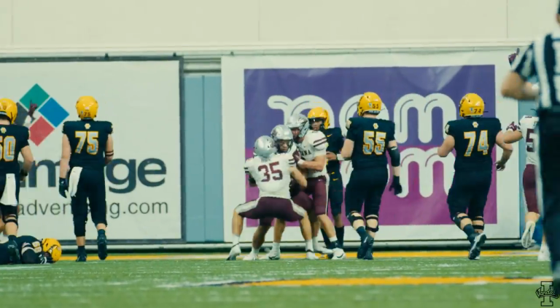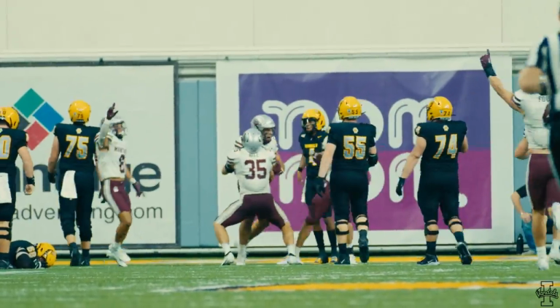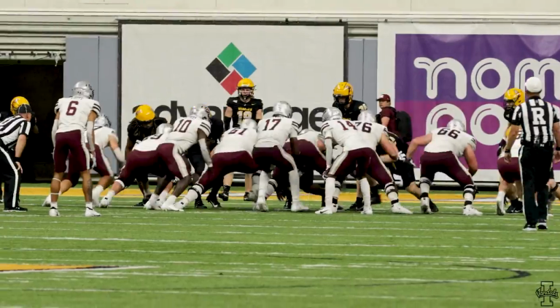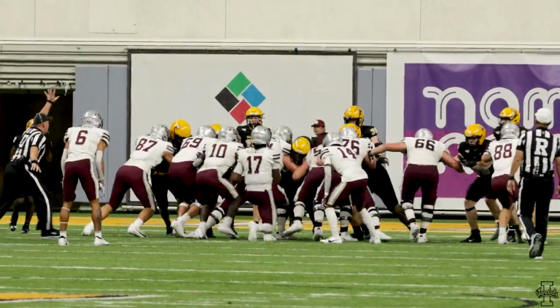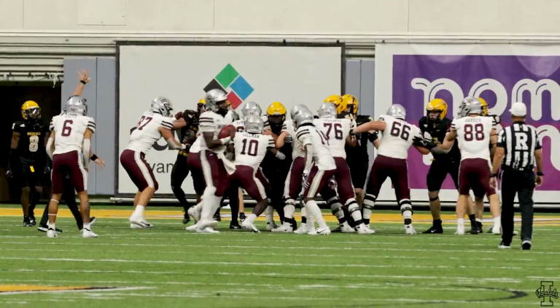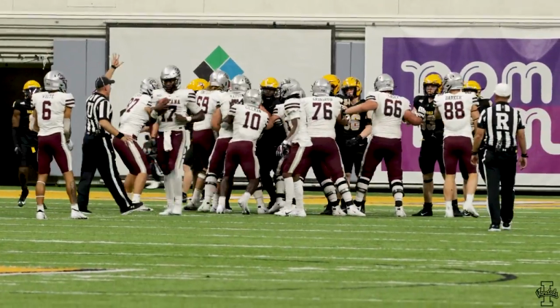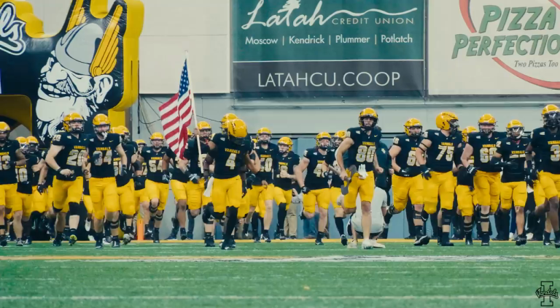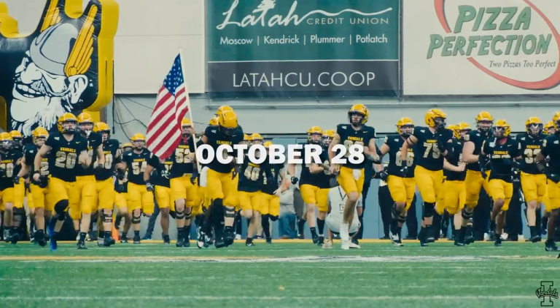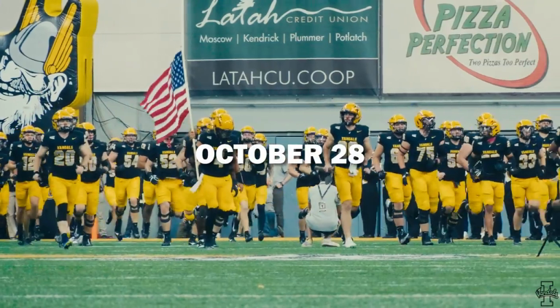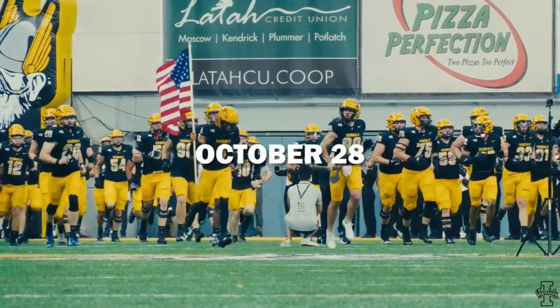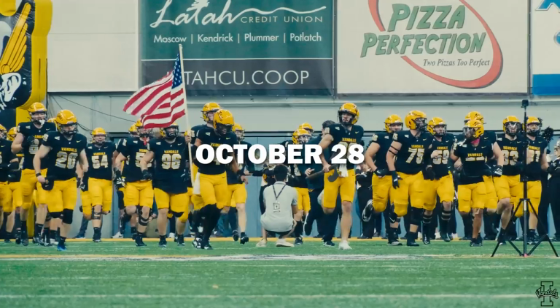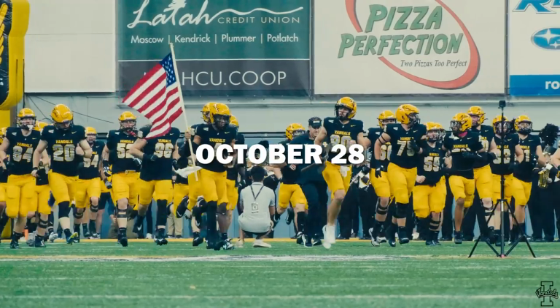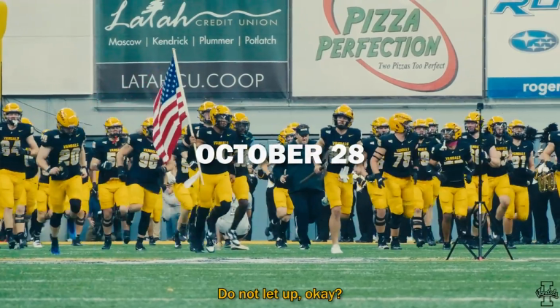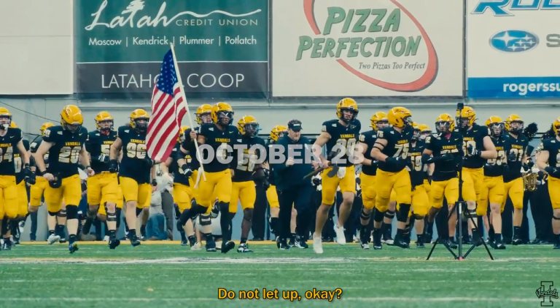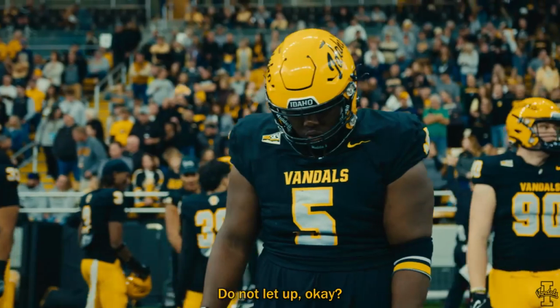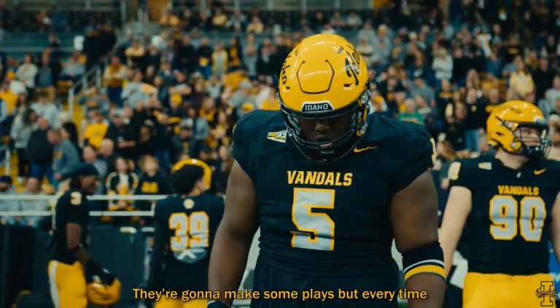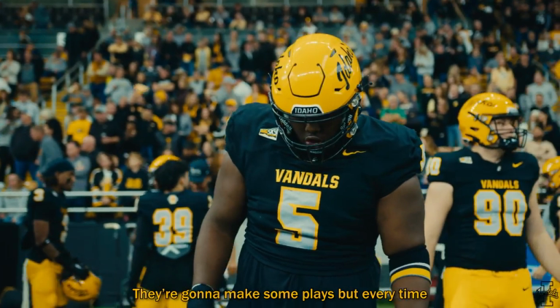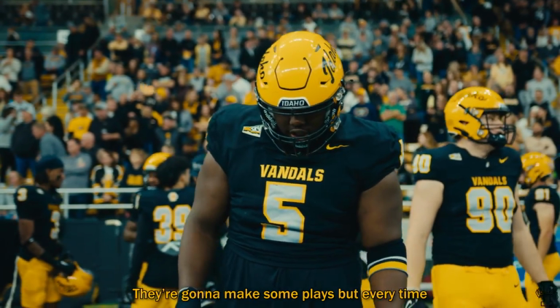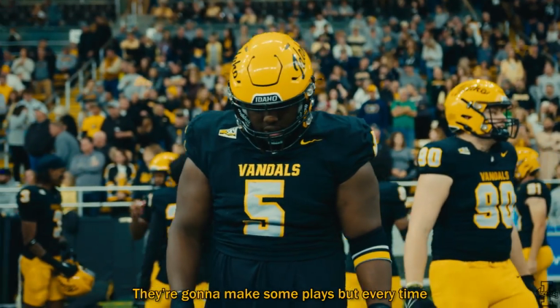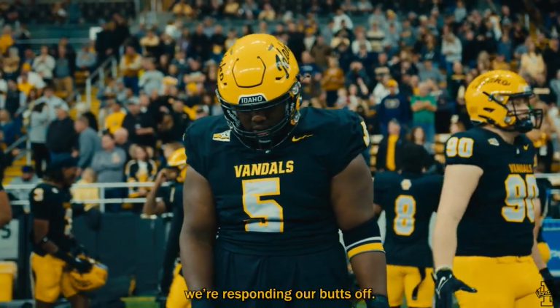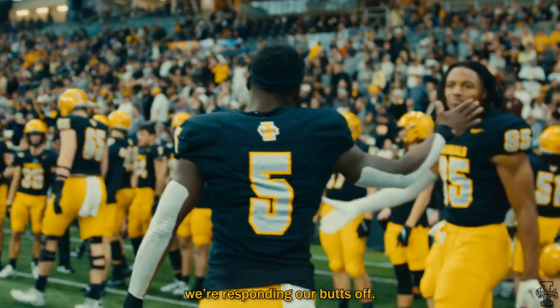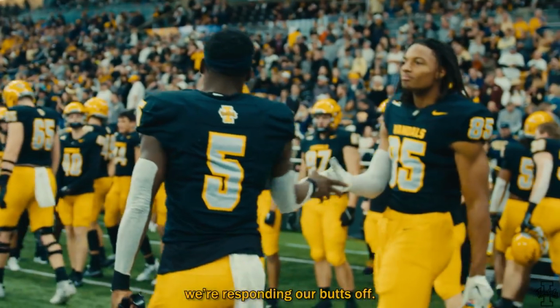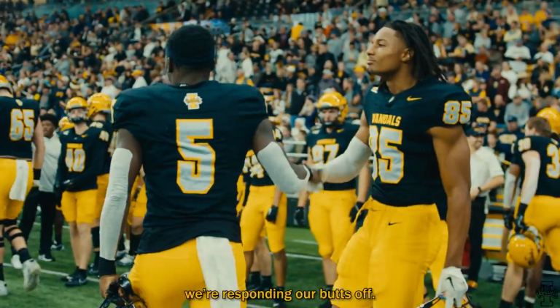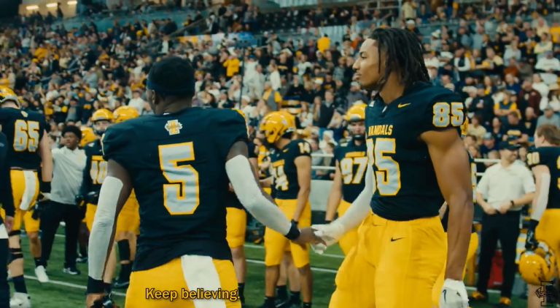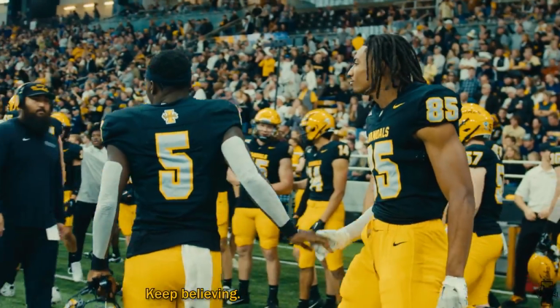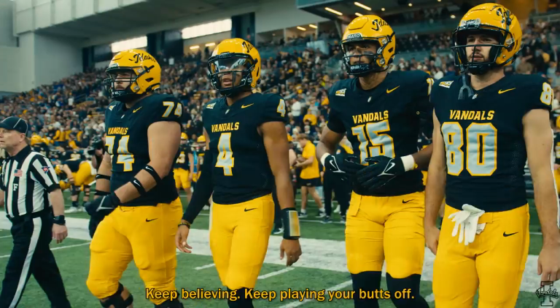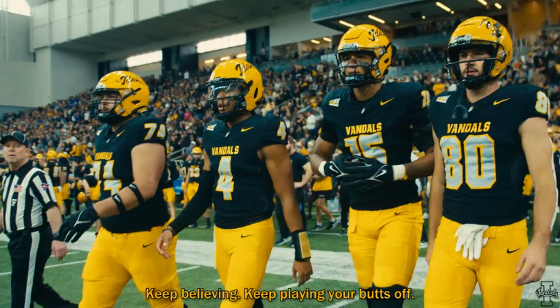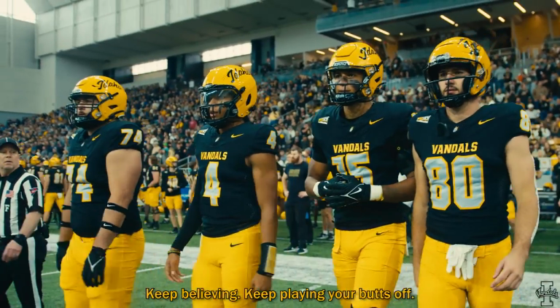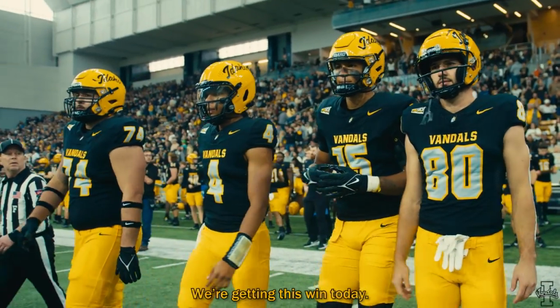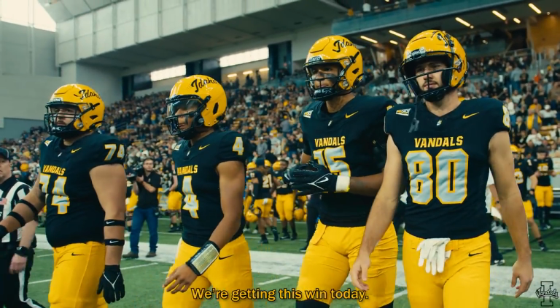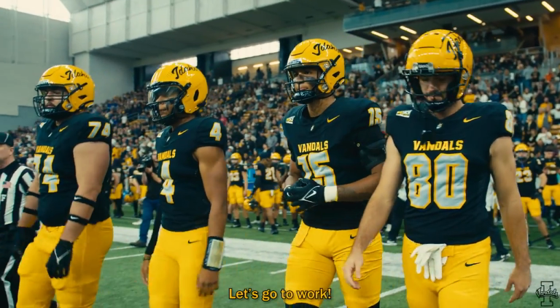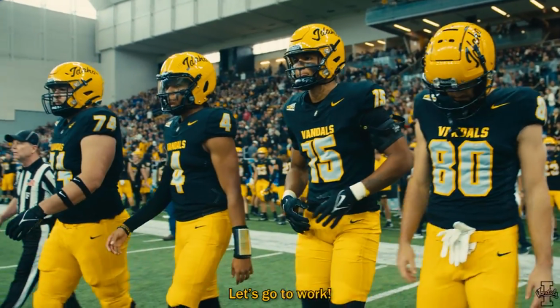The Vandals tried to turn the page on the Montana loss. It was a huge challenge in front of them against the Bobcats. Do not let up. They're going to make some plays, but every time we're responding with everything we've got. Keep believing, keep playing our best. We're getting this win today. Let's go Vandals!